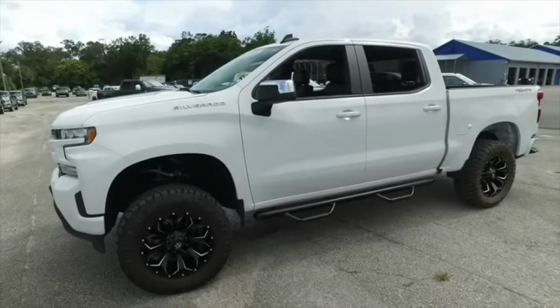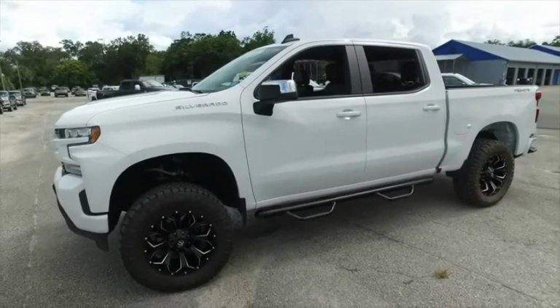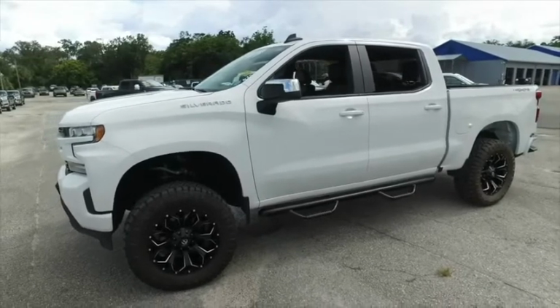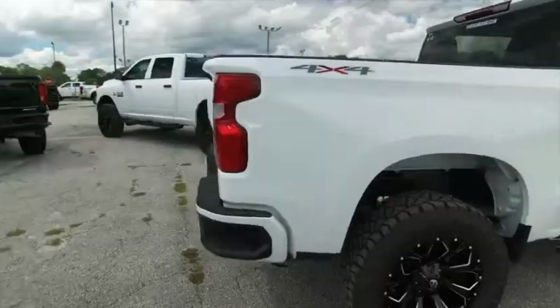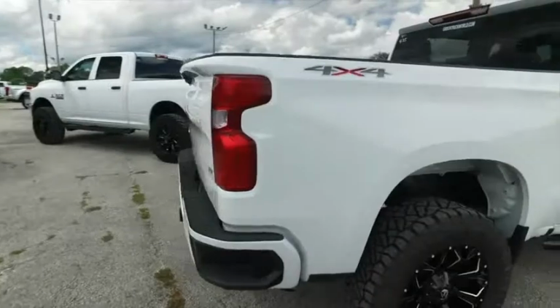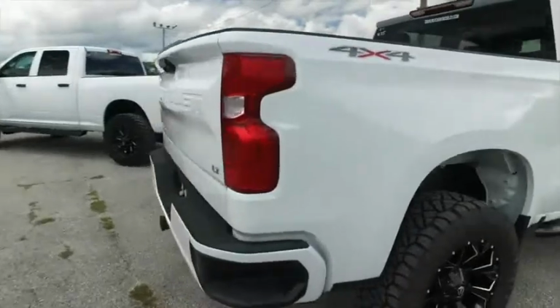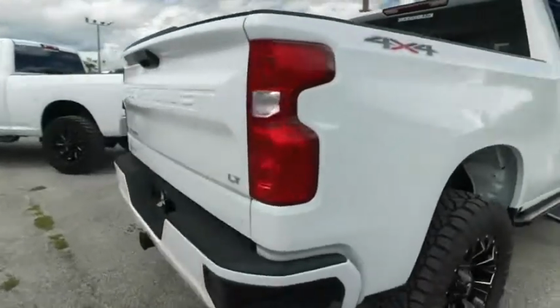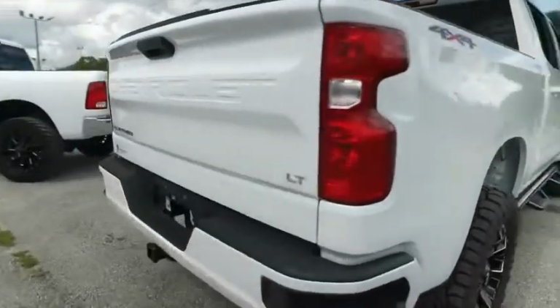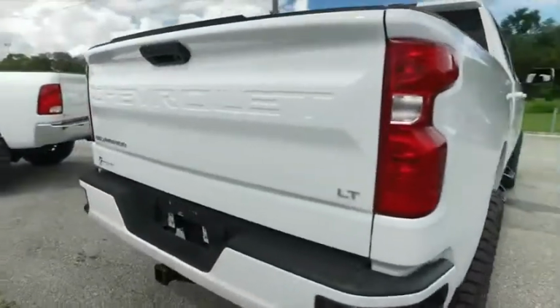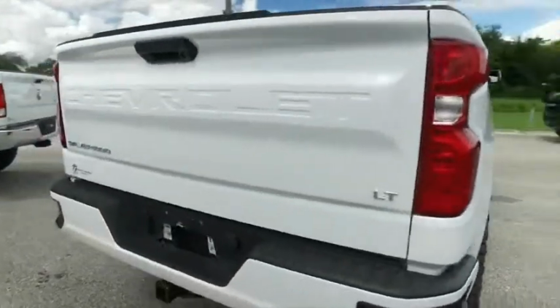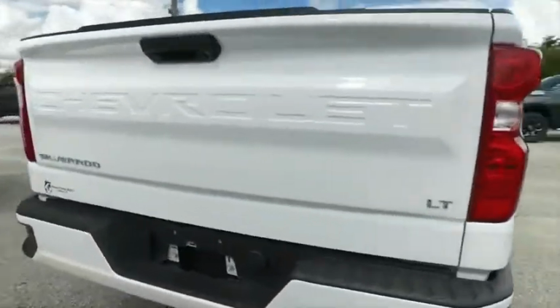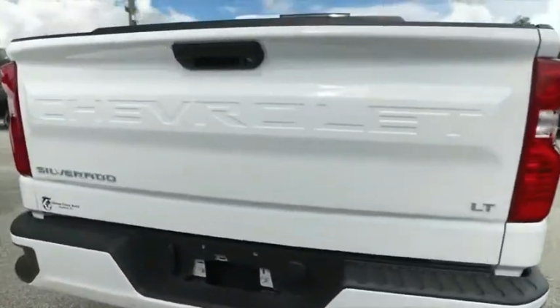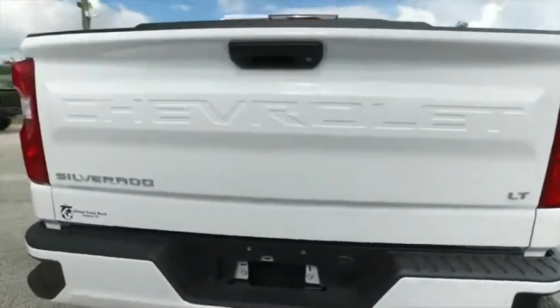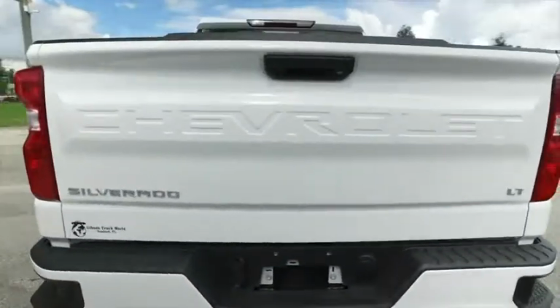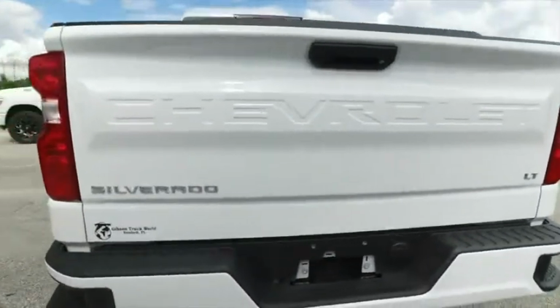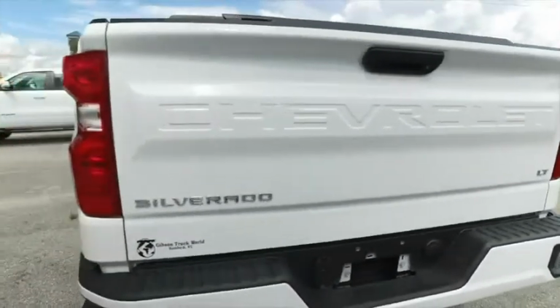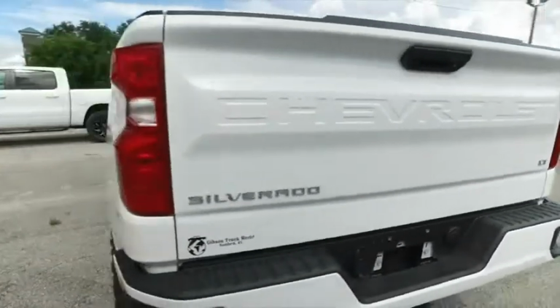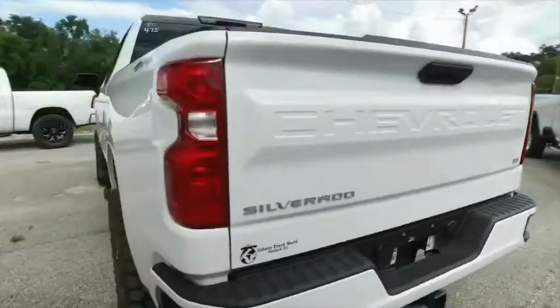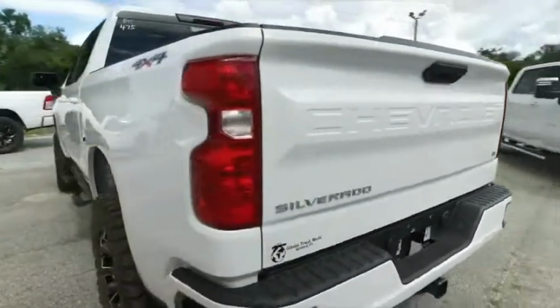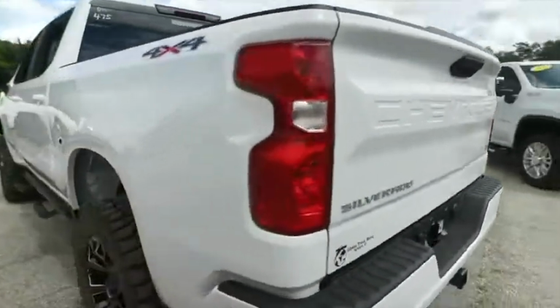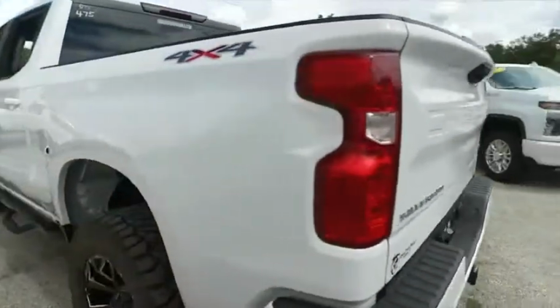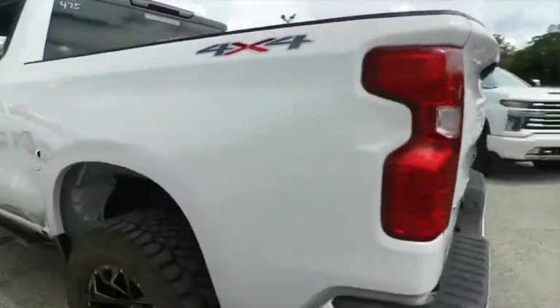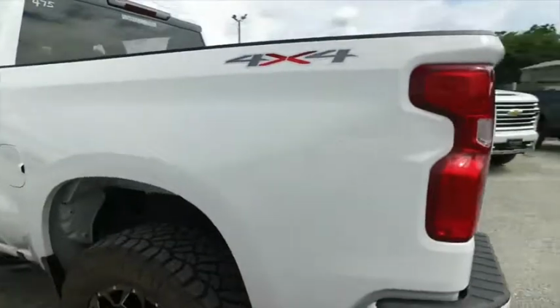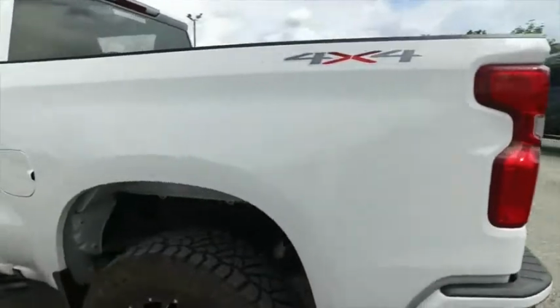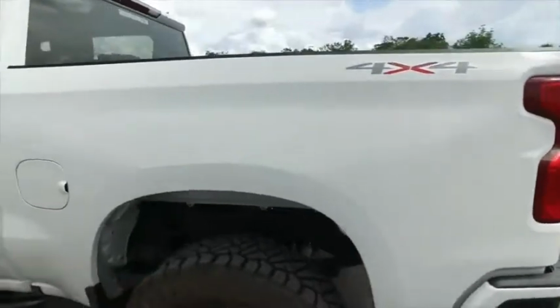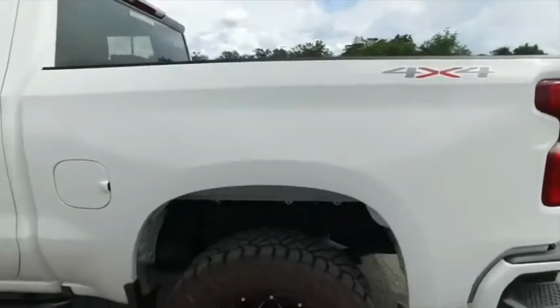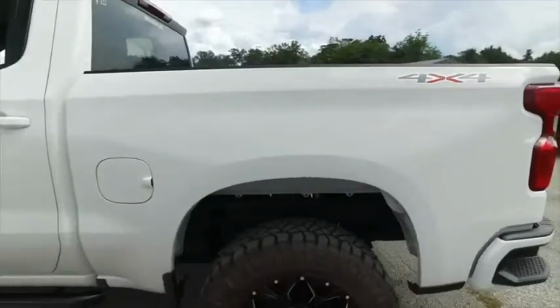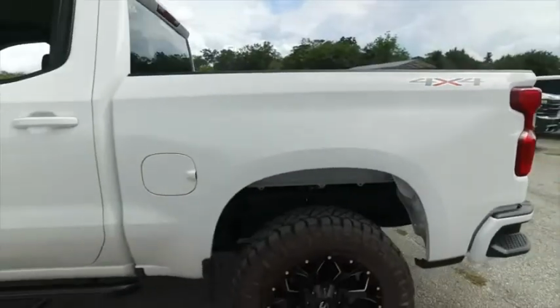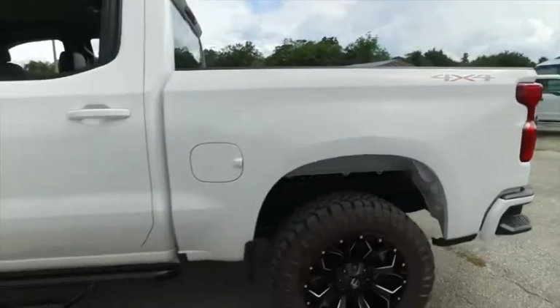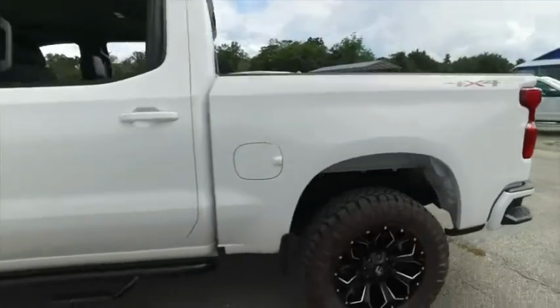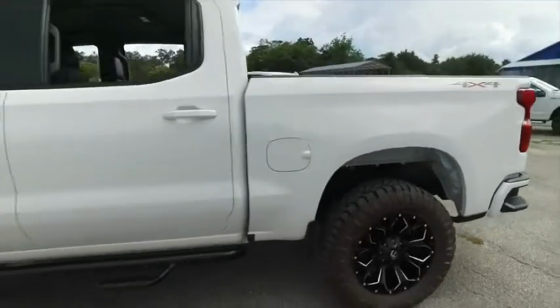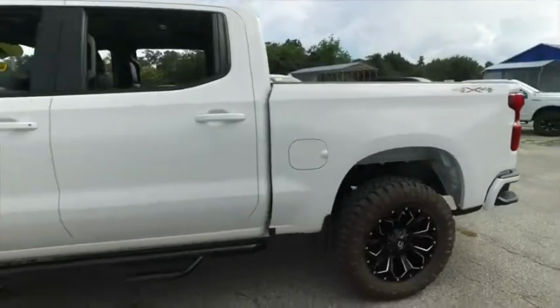Today, Gibson Truck World proudly presents this beautiful 2020 Chevy Silverado. Brand new lifted beast that's ready to feast. Come get you a piece of this Gibson Truck World action and satisfaction.